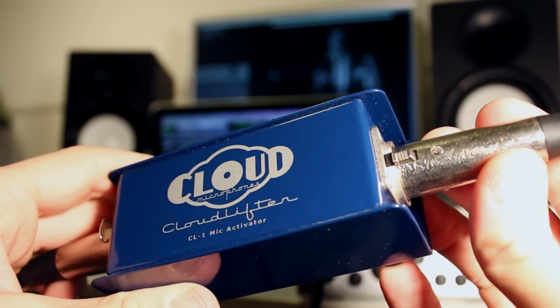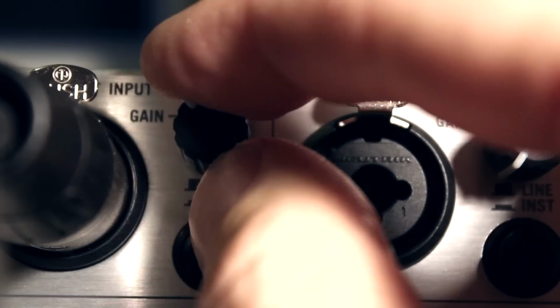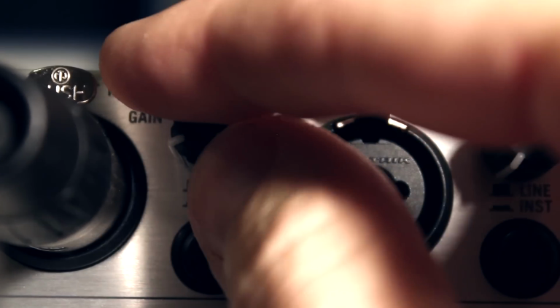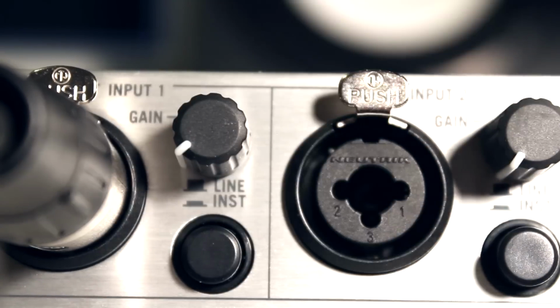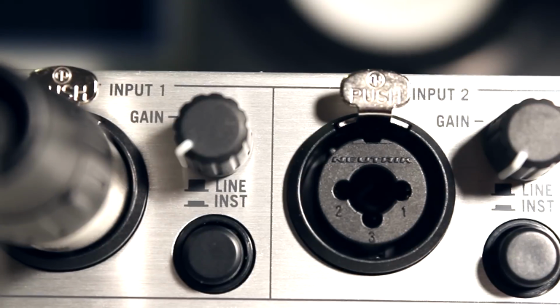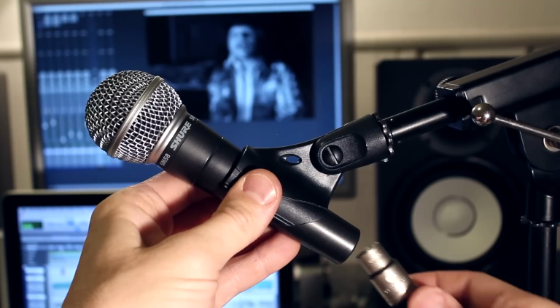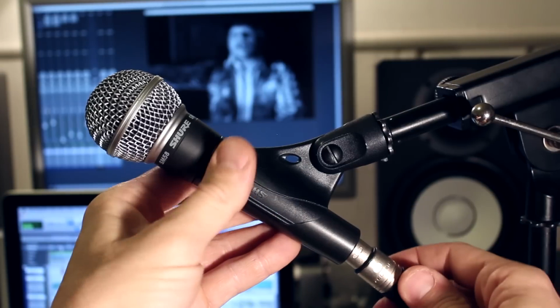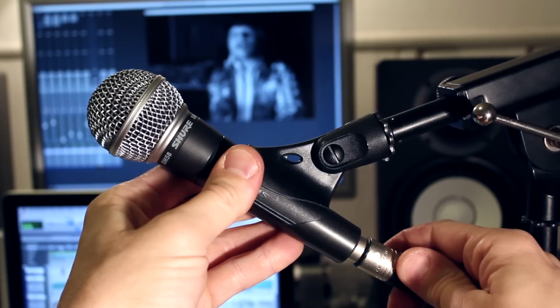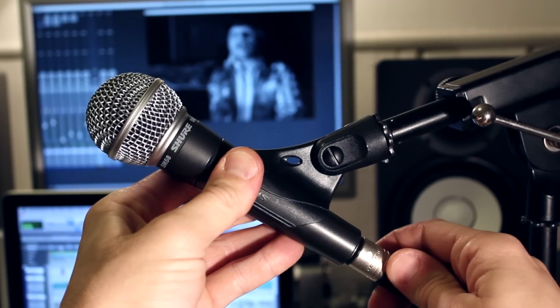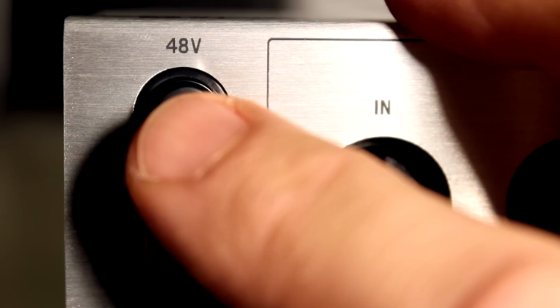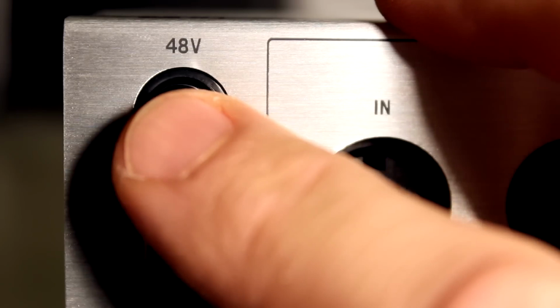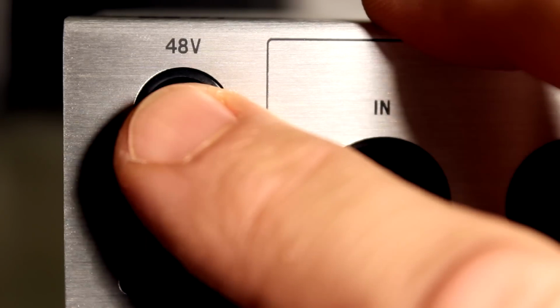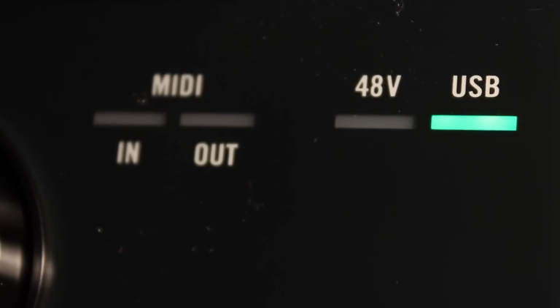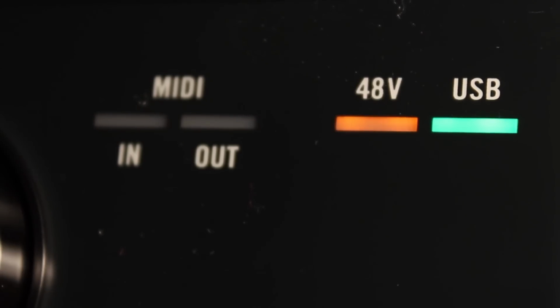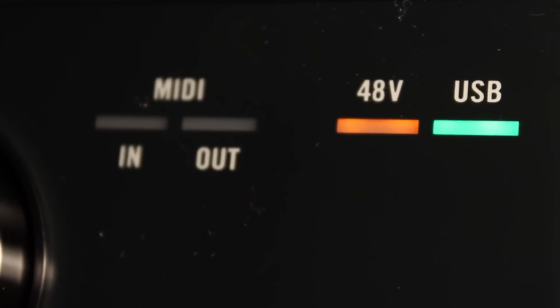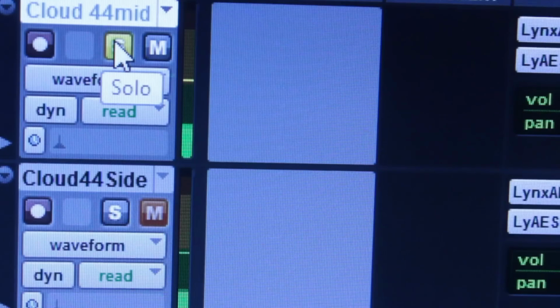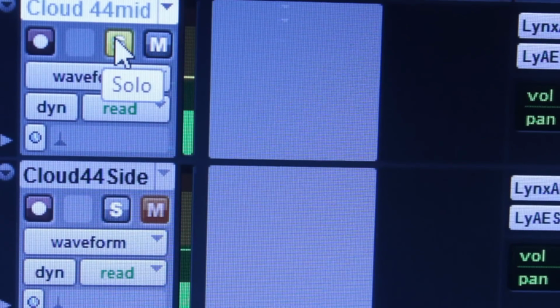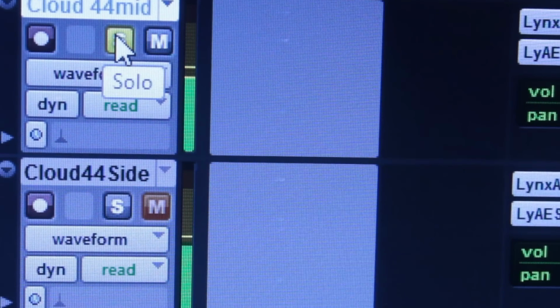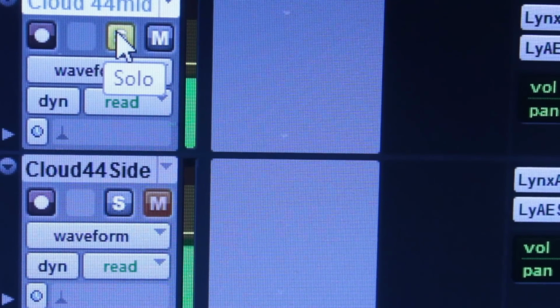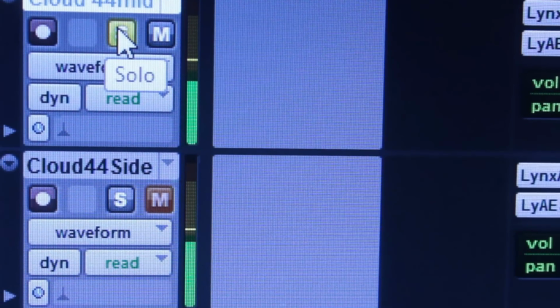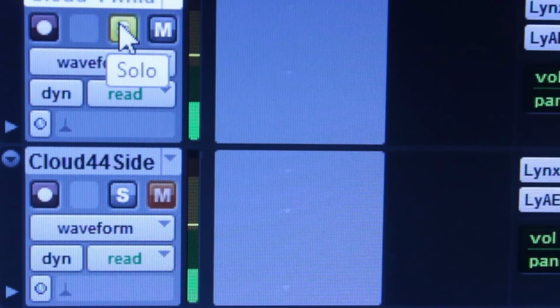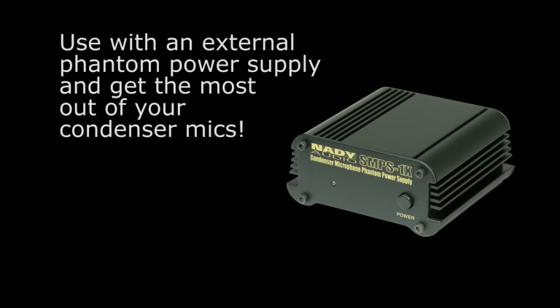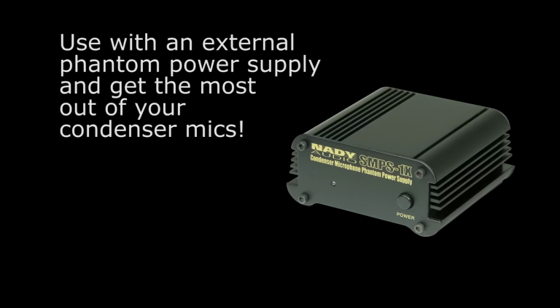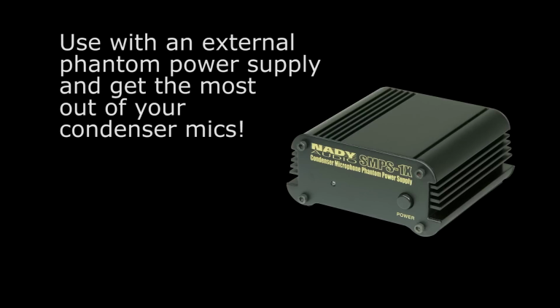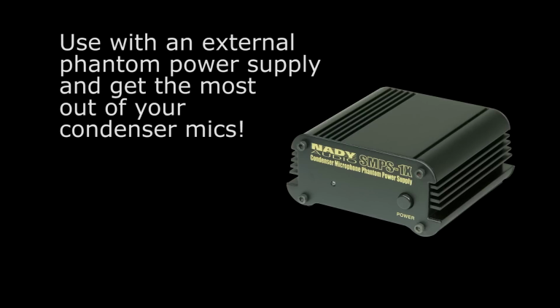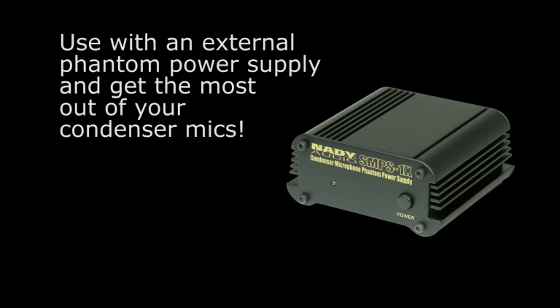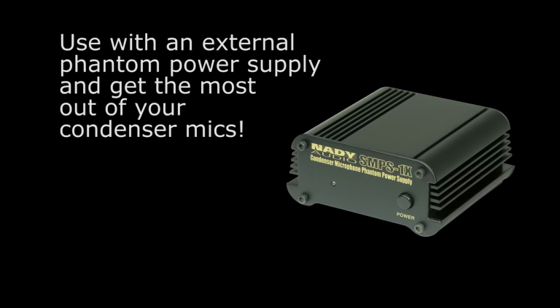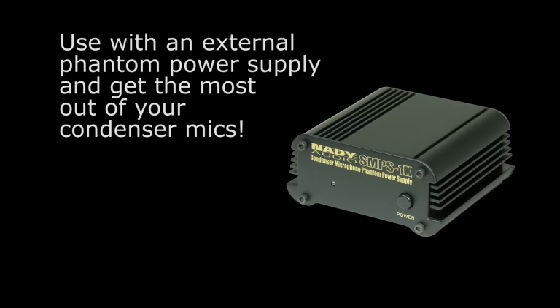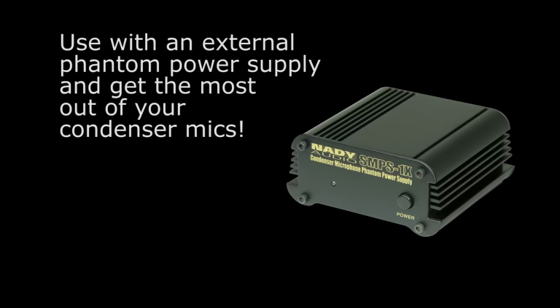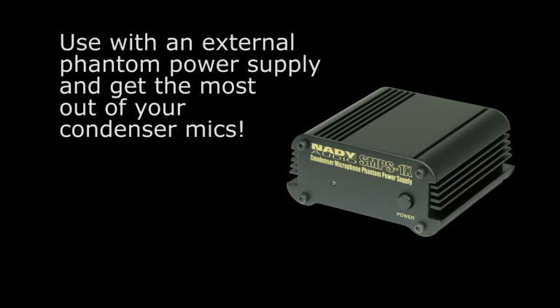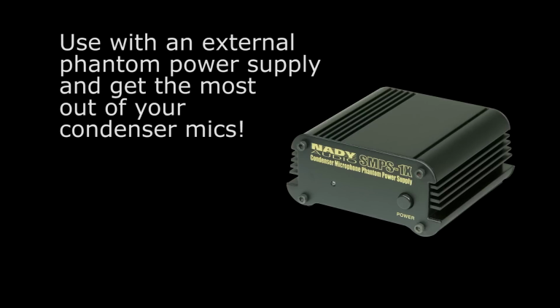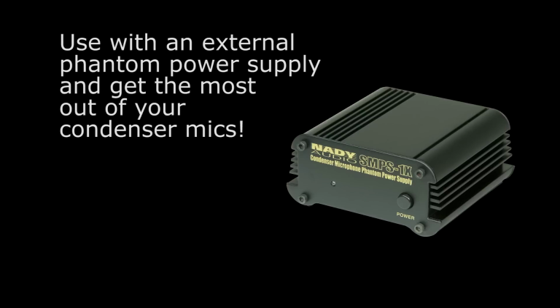Cloudlifters are an amazing cost-effective solution for cleaning up noisier, inexpensive mics and preamps. They can also be used with an external phantom power supply to improve performance of condenser mics.